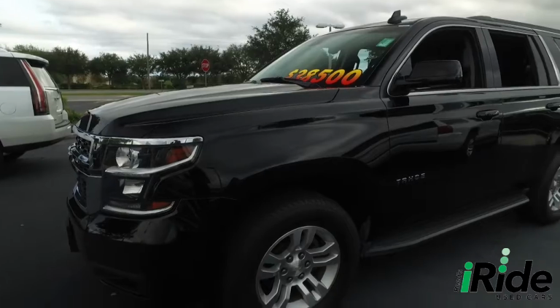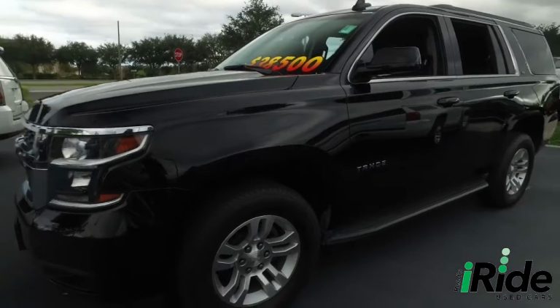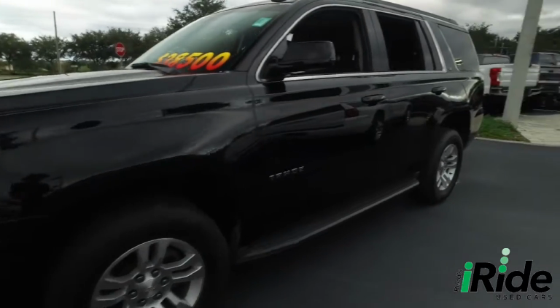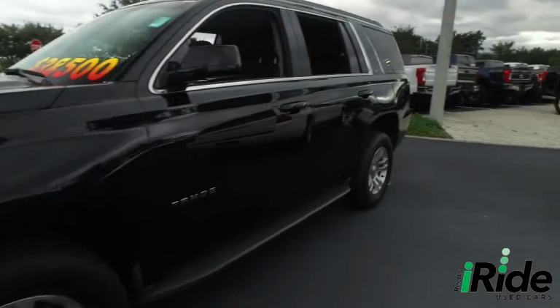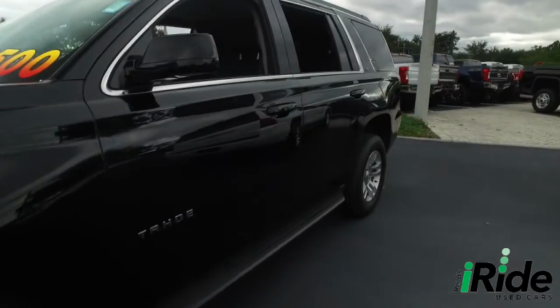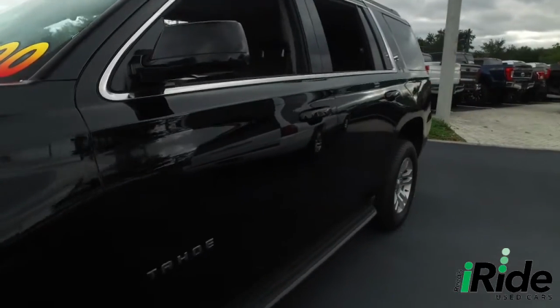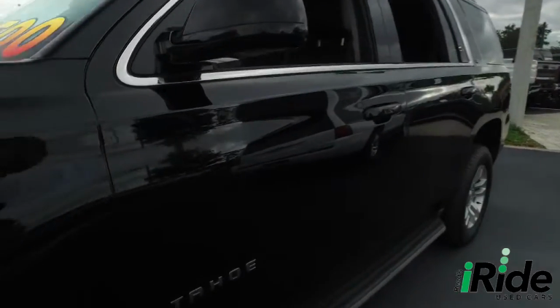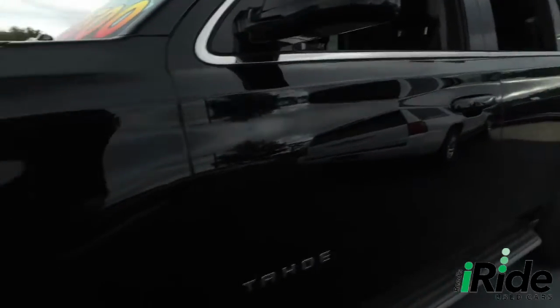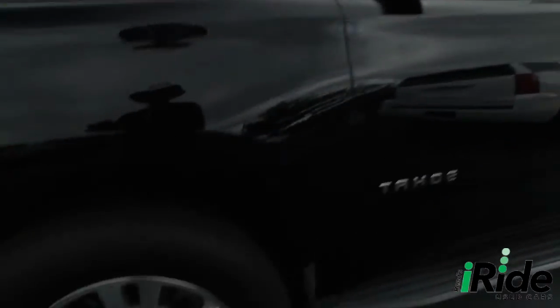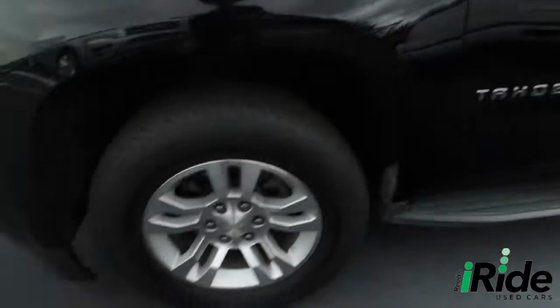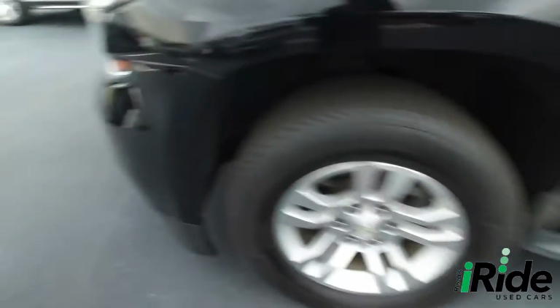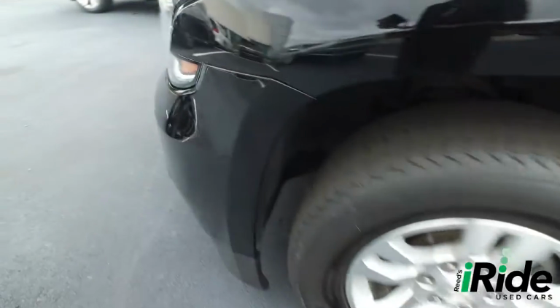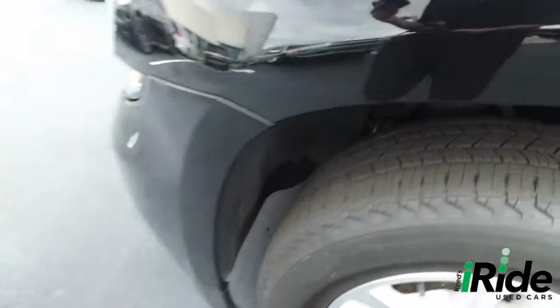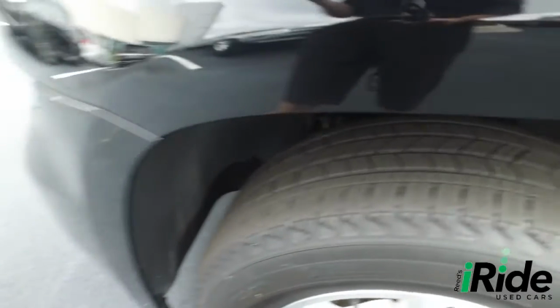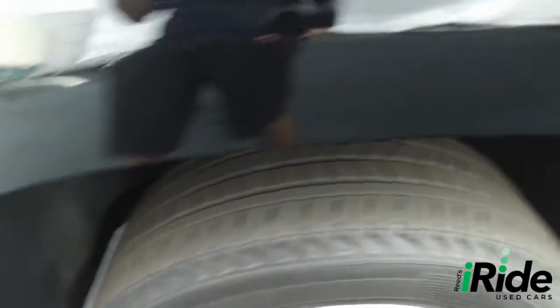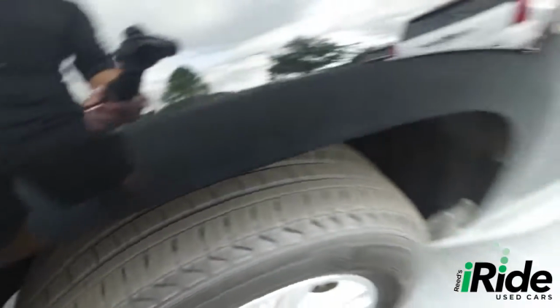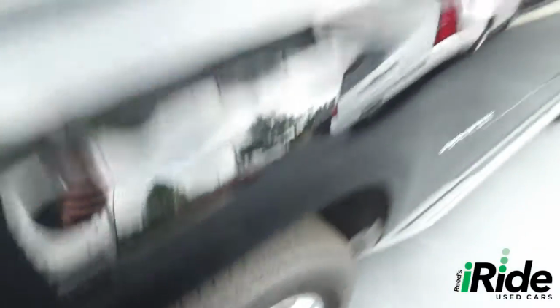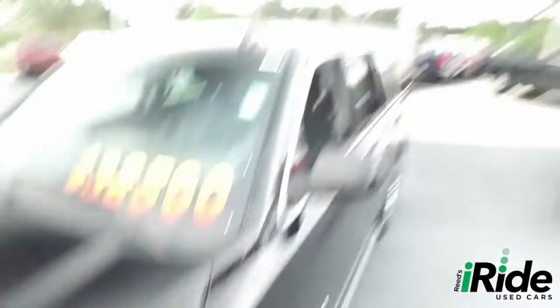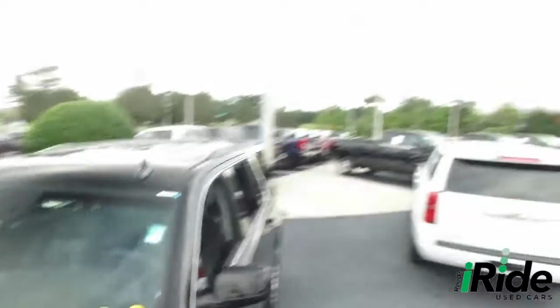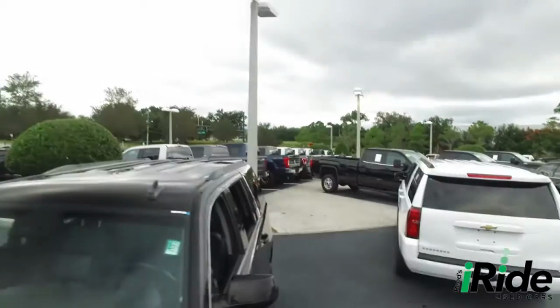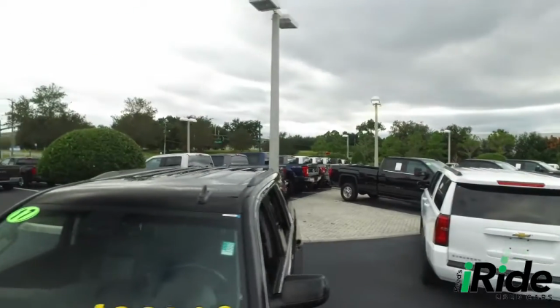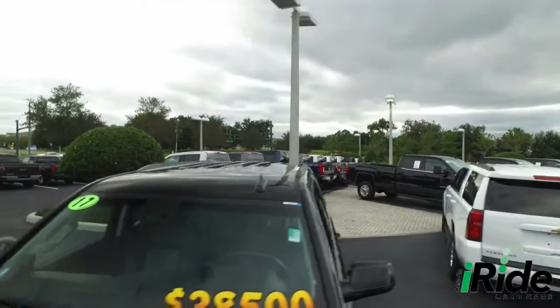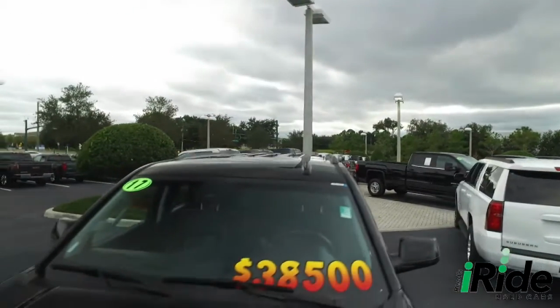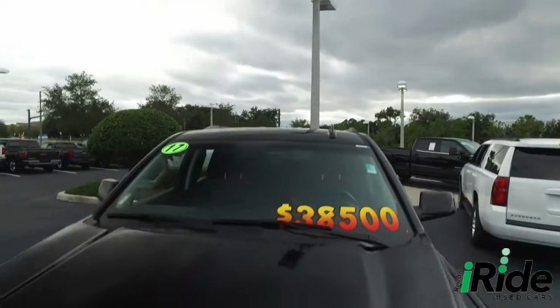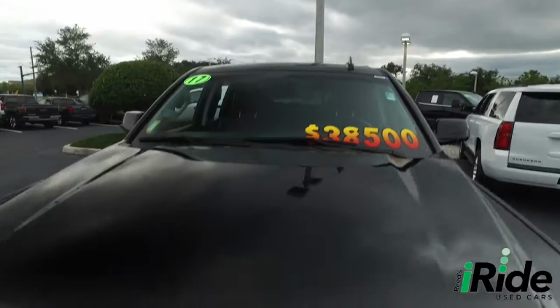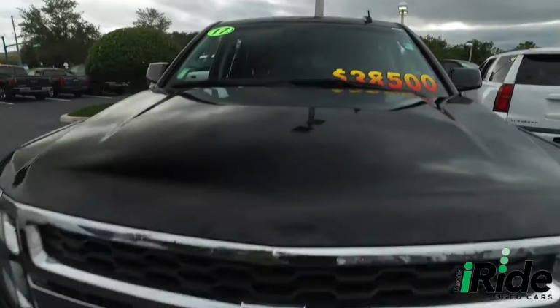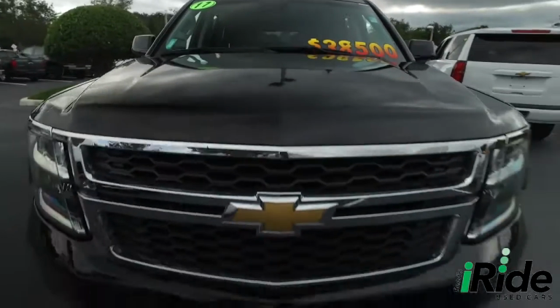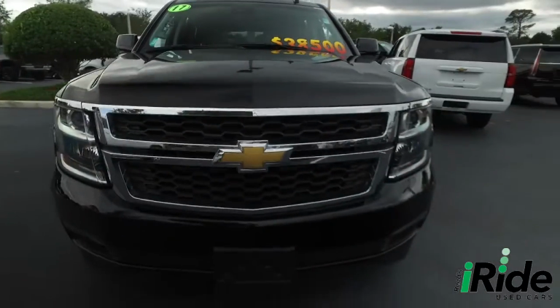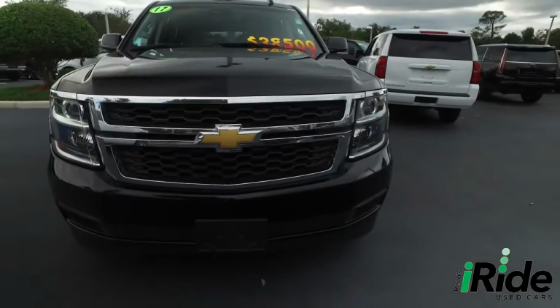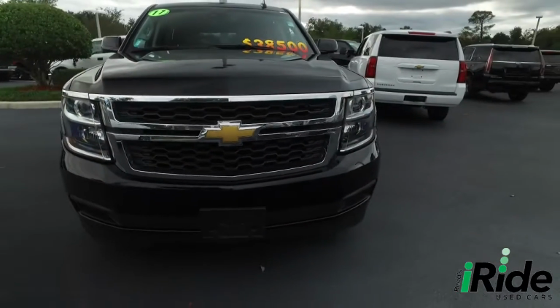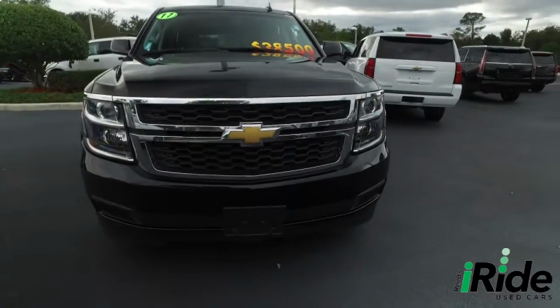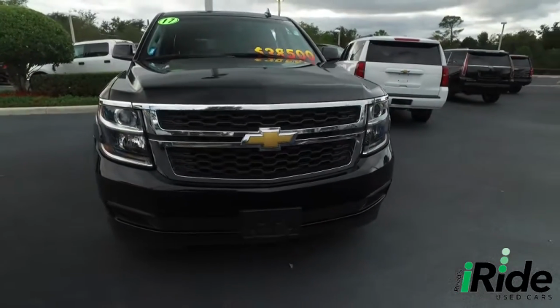Homelink garage door opener. Look at that beautiful running board — helps you get in and out of your Tahoe with ease. Look at those beautiful wheels, very beefy, very meaty set of tires, get the party started right. iRide goes all night — check out the roof, check out the hood, looking good, rolling through your neighborhood. Look at that beautiful Chevrolet grille.